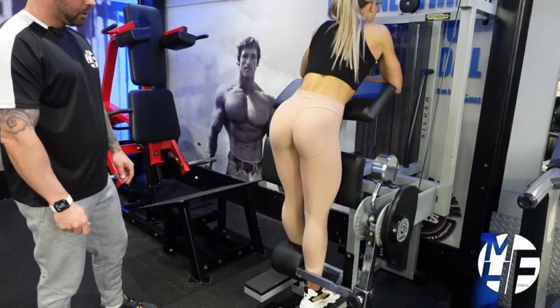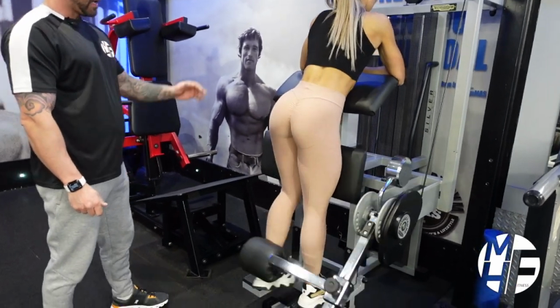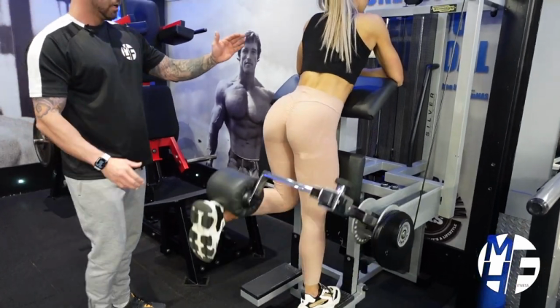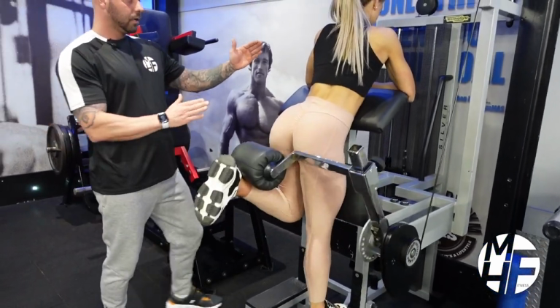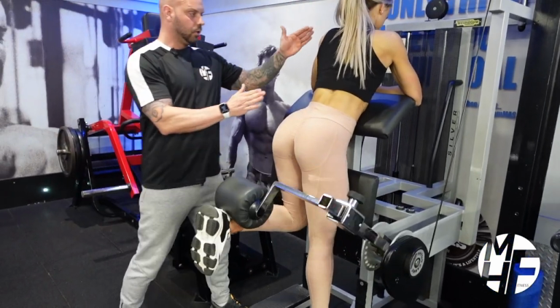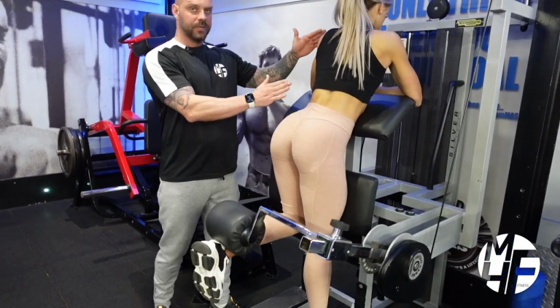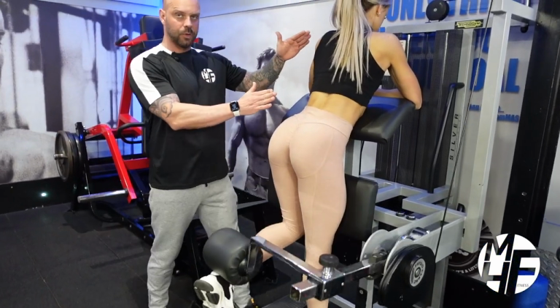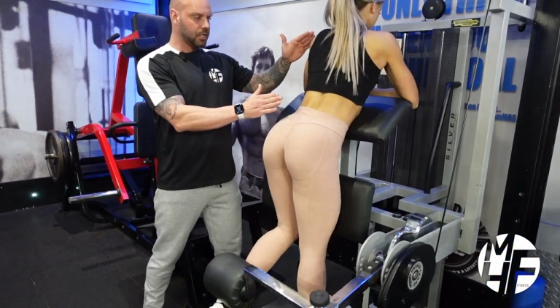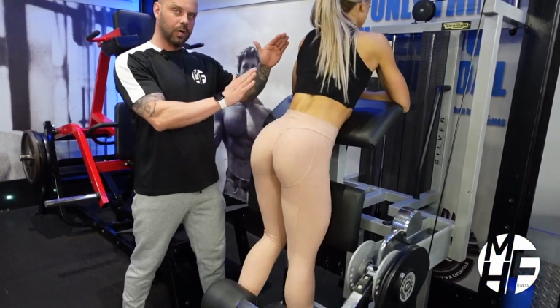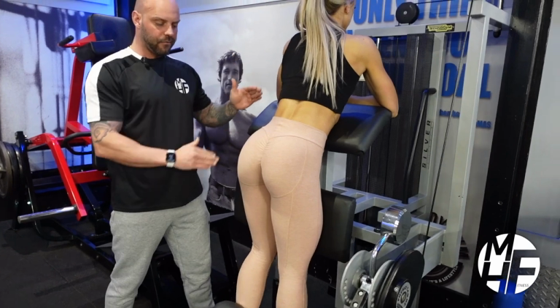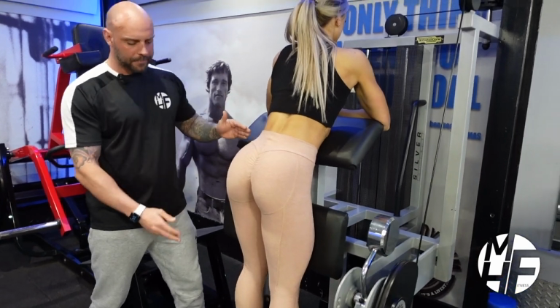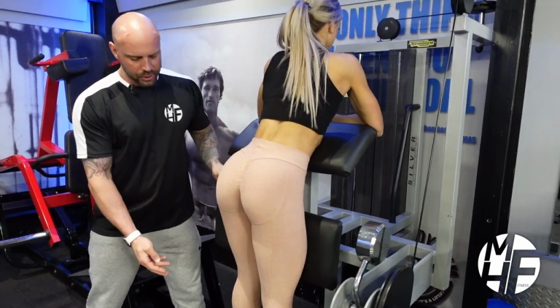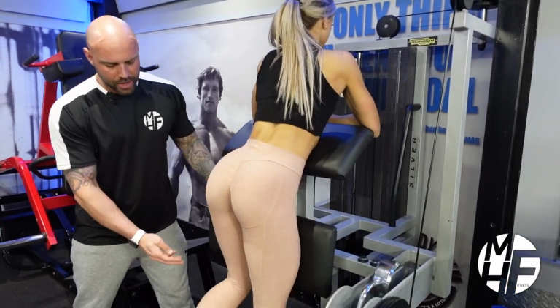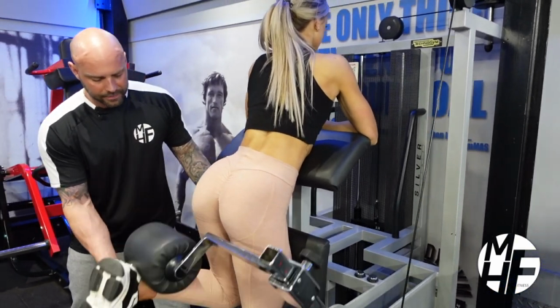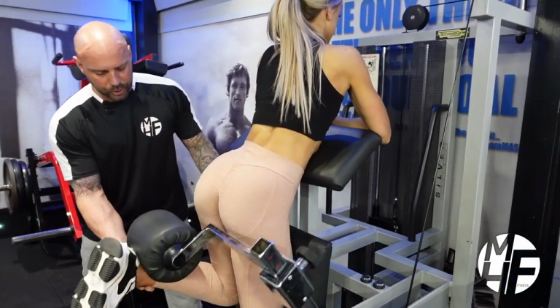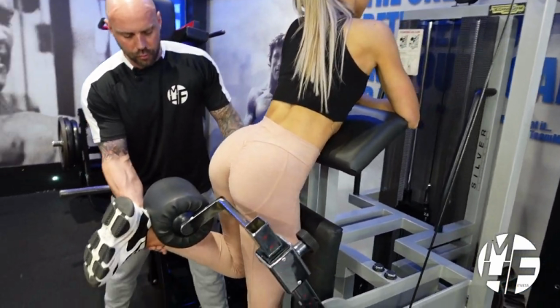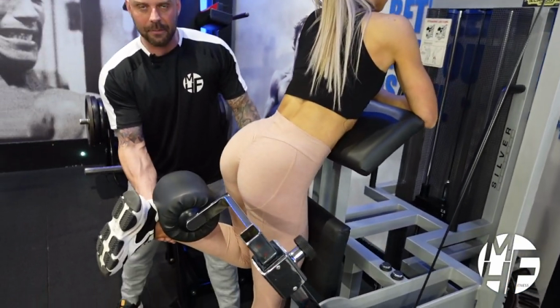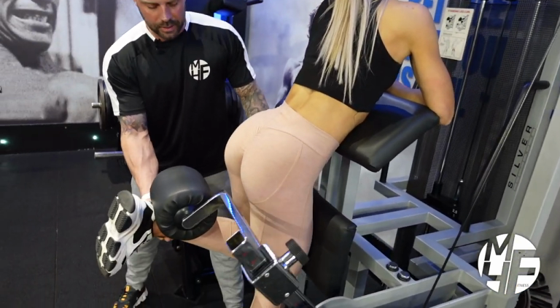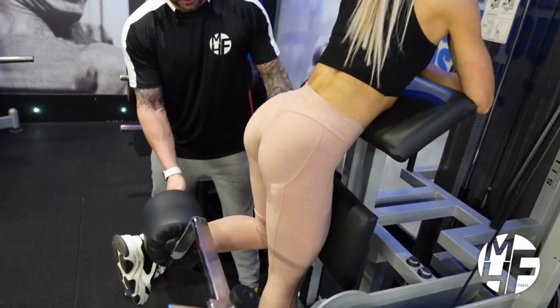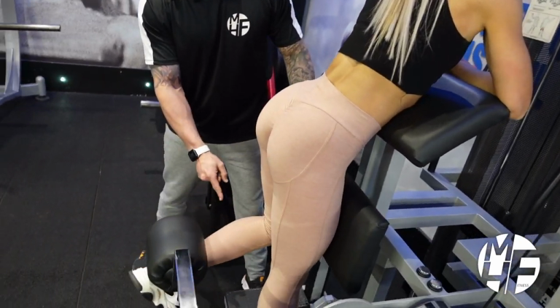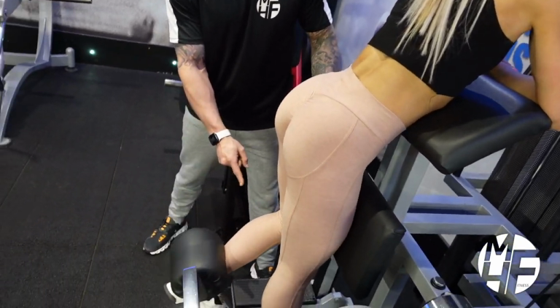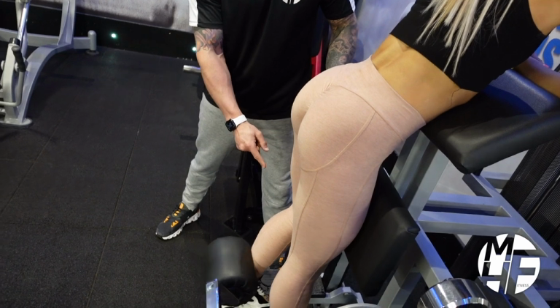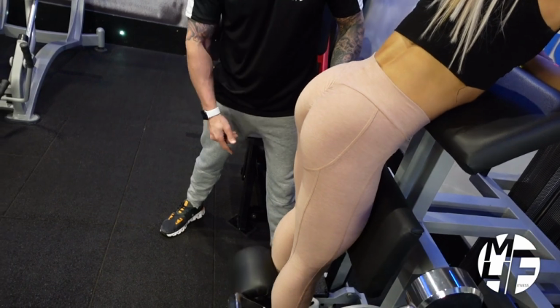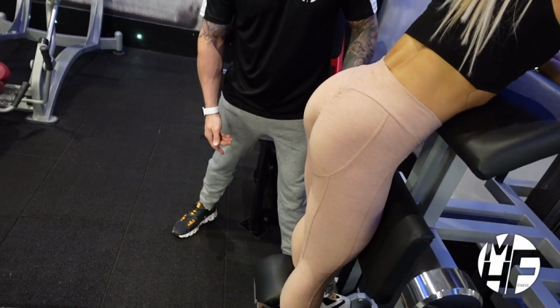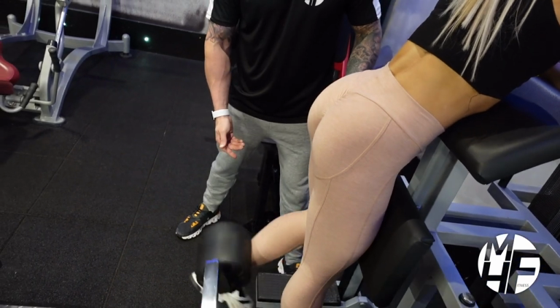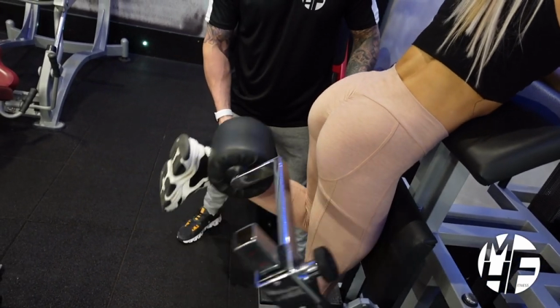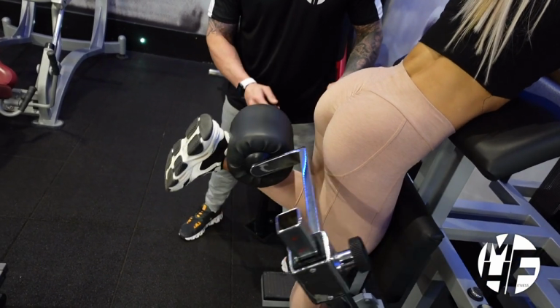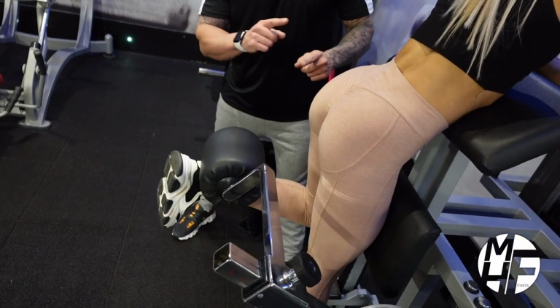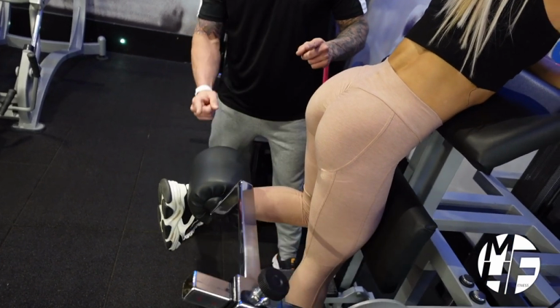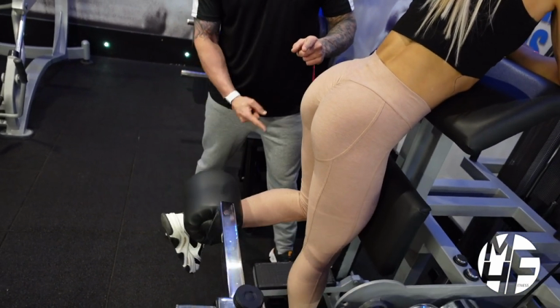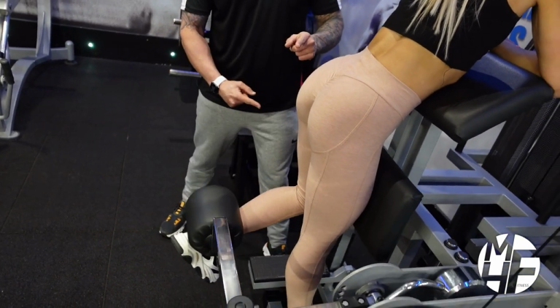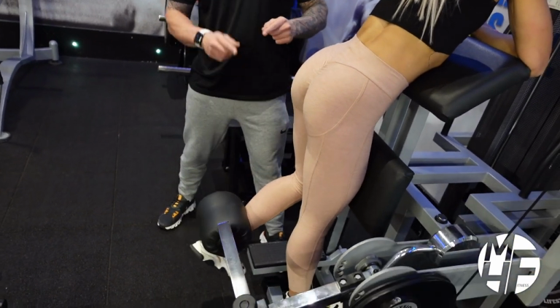Notice her position — she's not leaning forward. She's trying to get that heel up to contract the hamstring, and then taking it down to stretch it, and back up again. Notice that she's doing full reps.